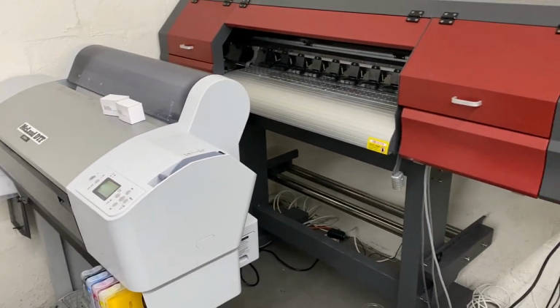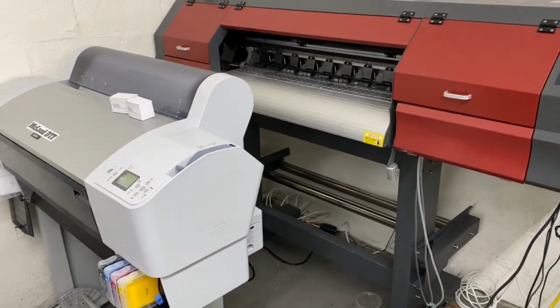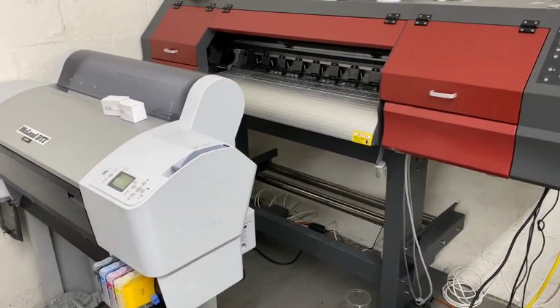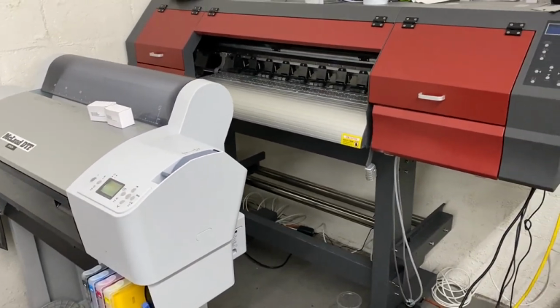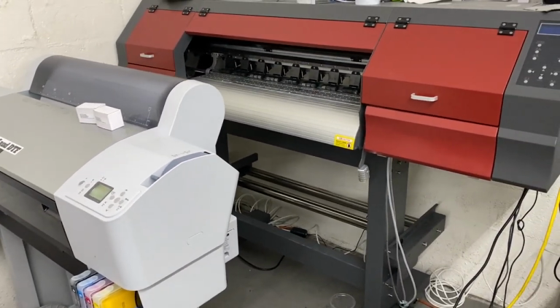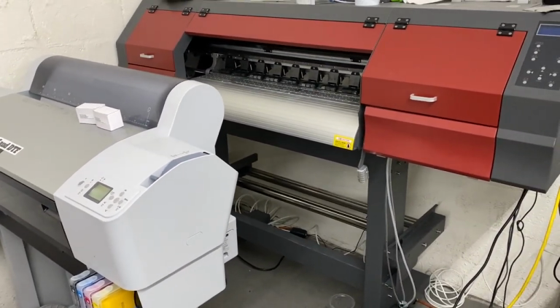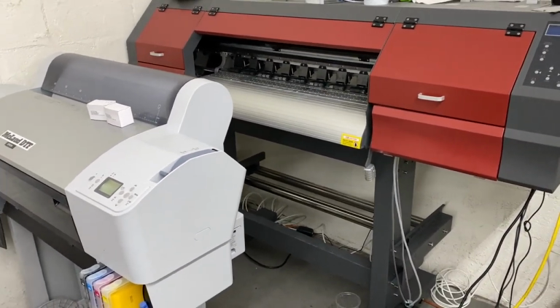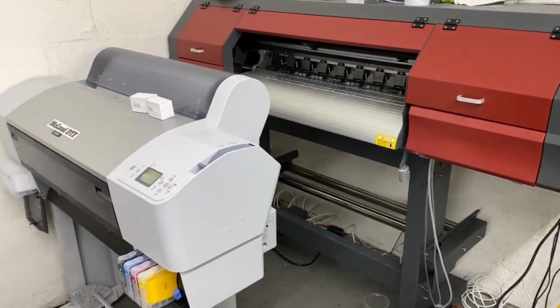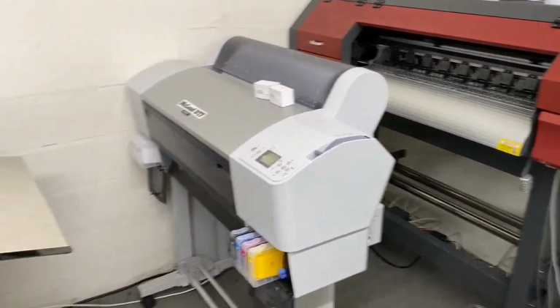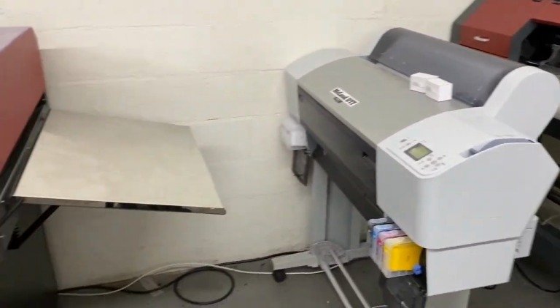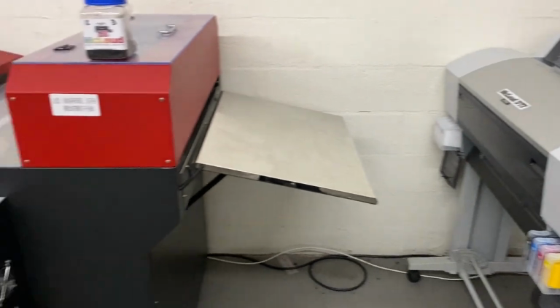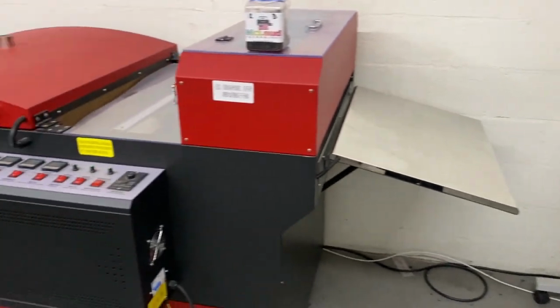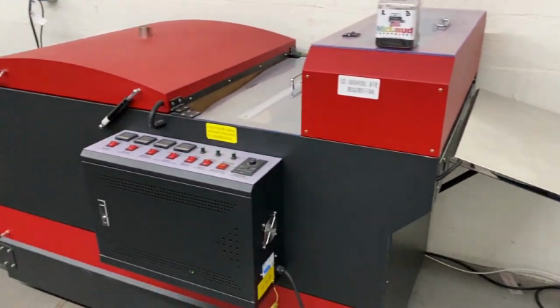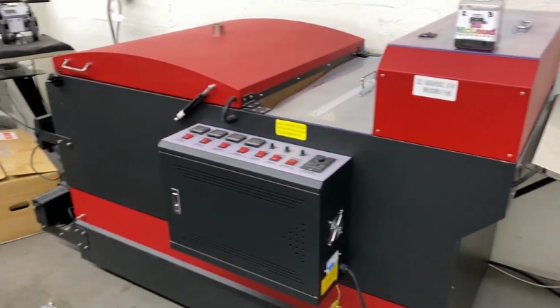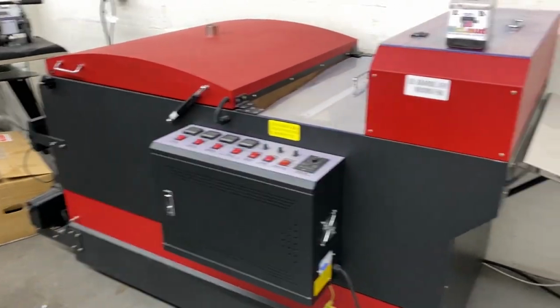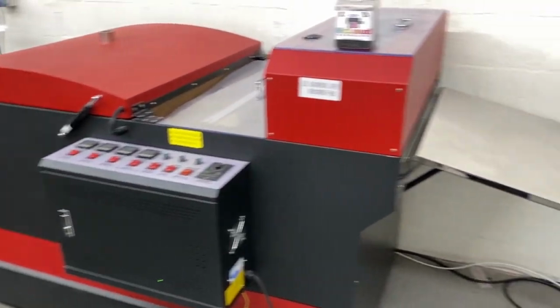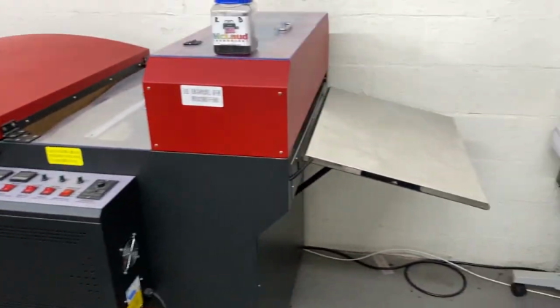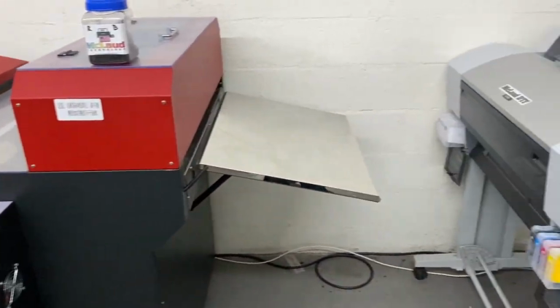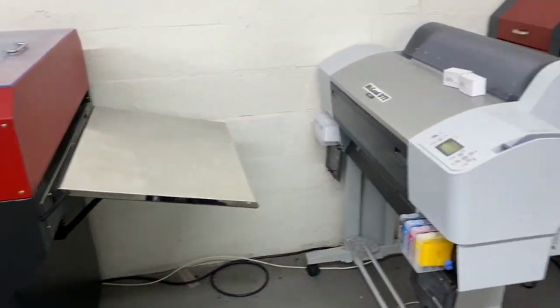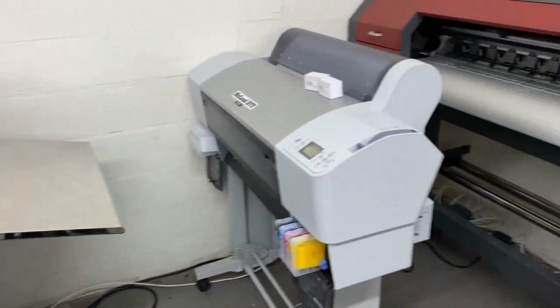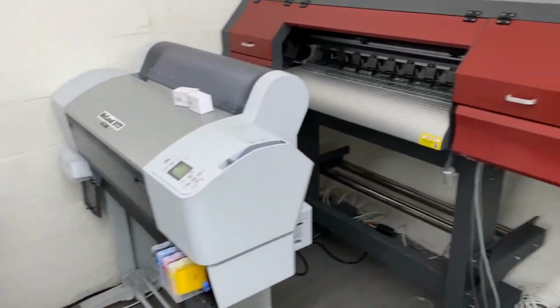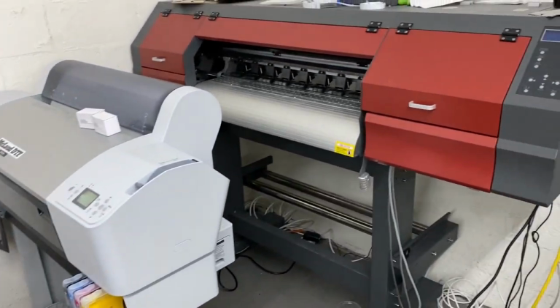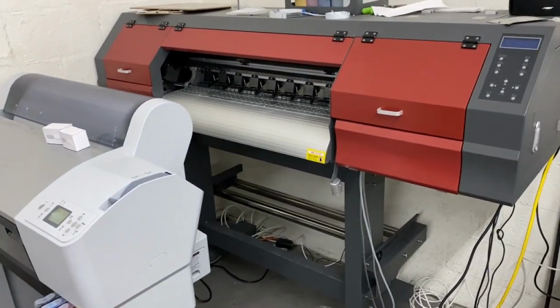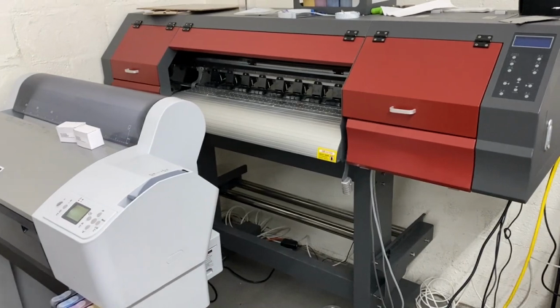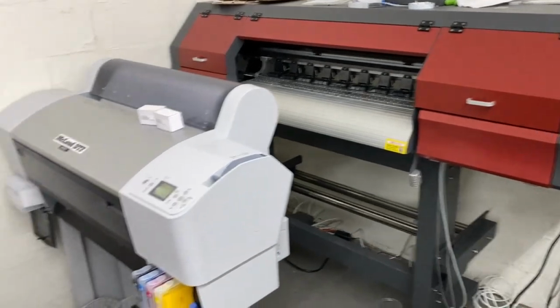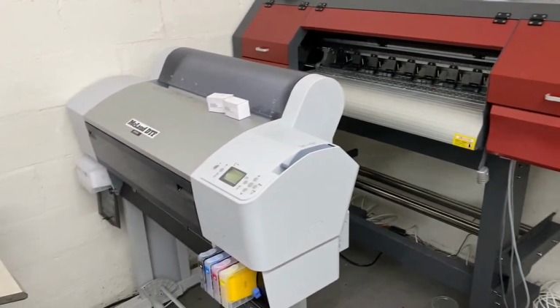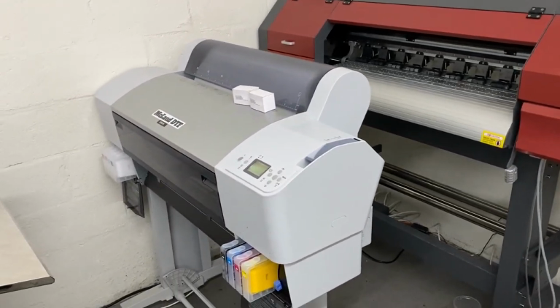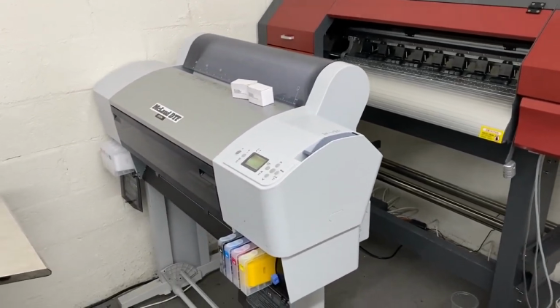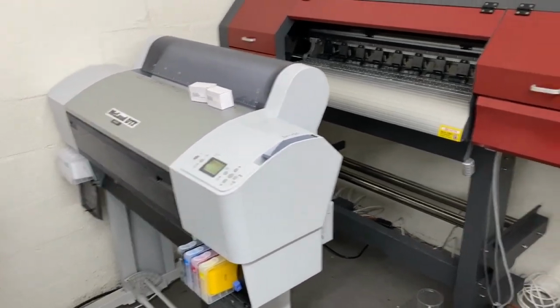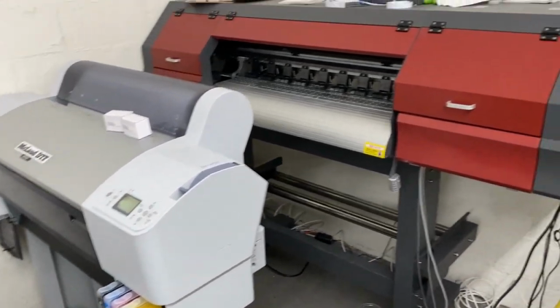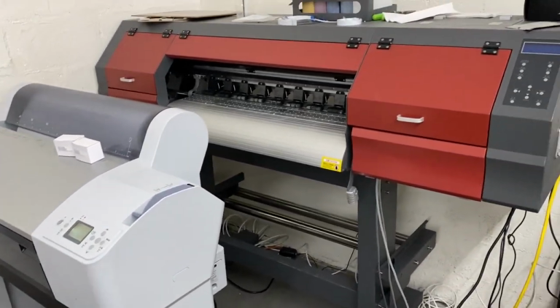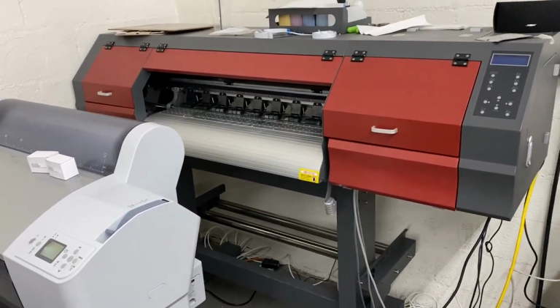This company had the China machine, but they replaced the printer with our printer because it's not a good printer.